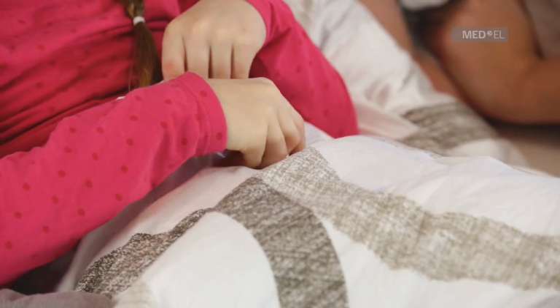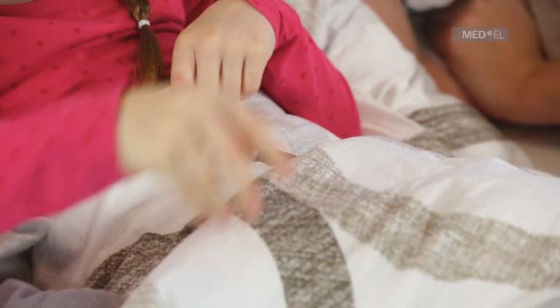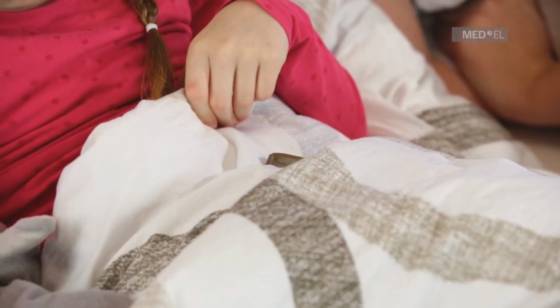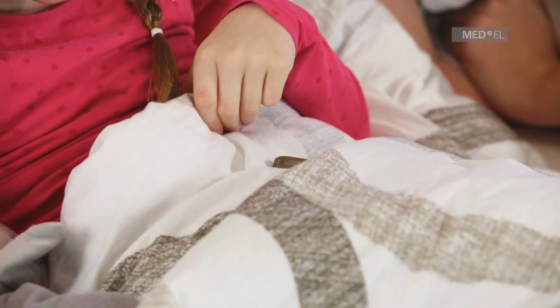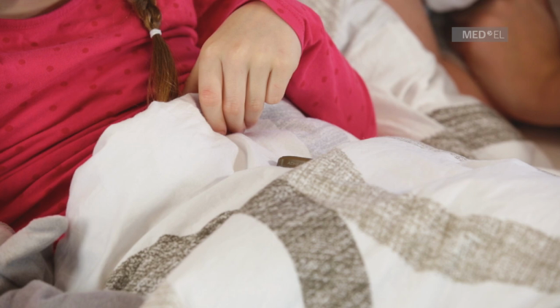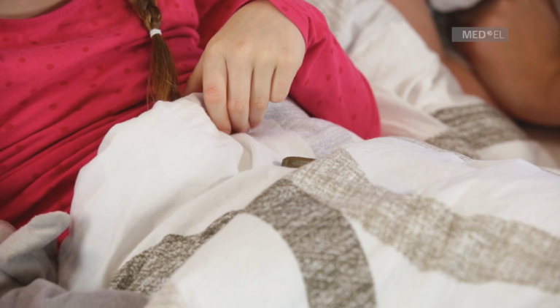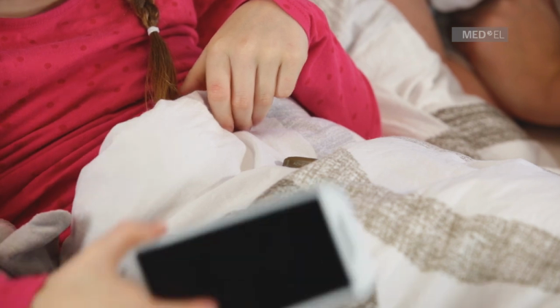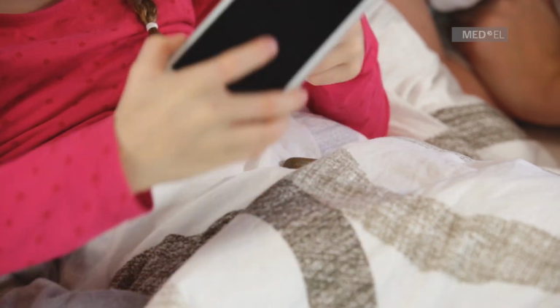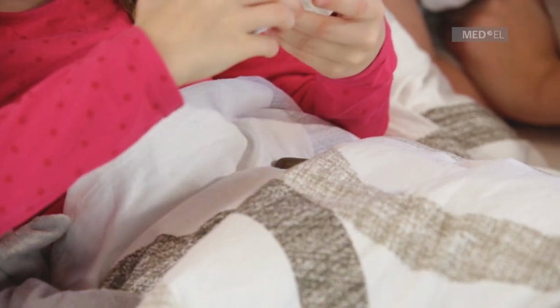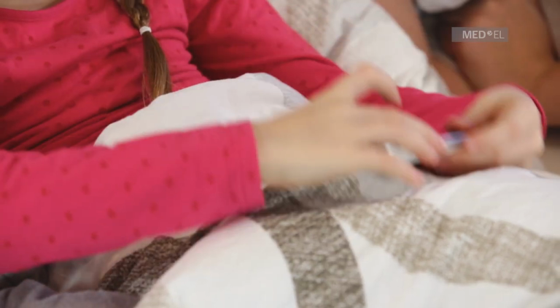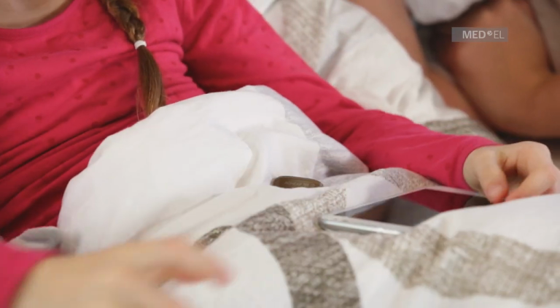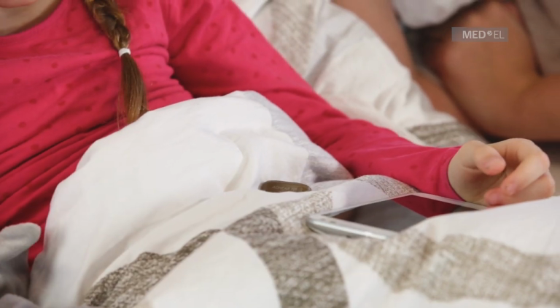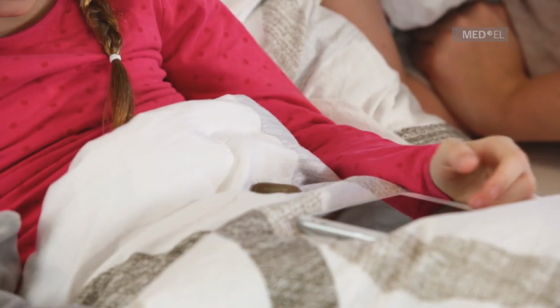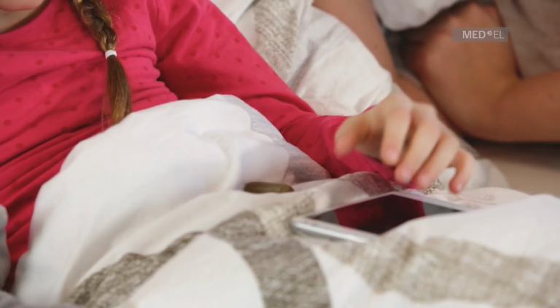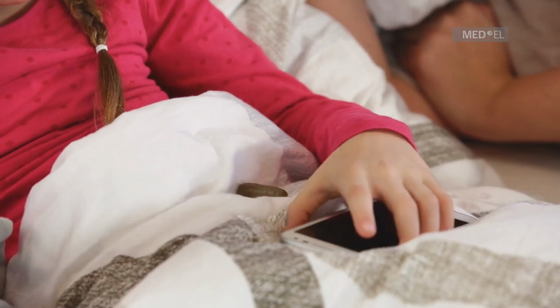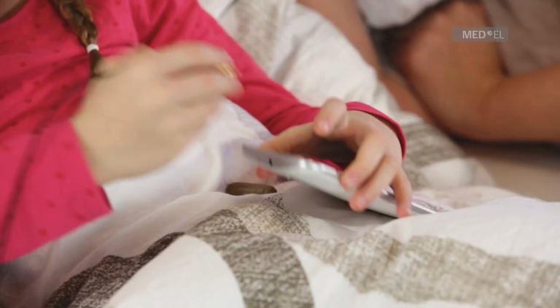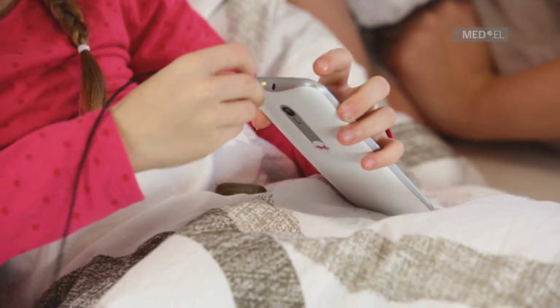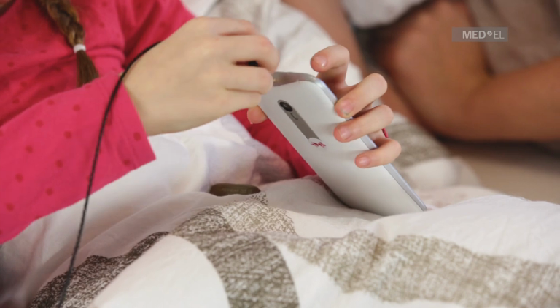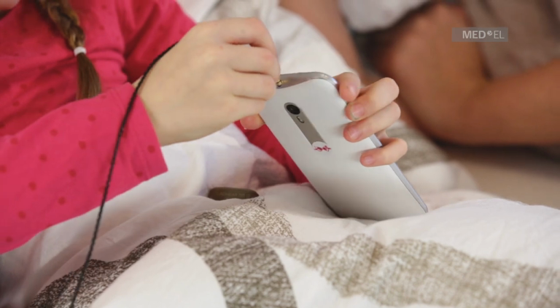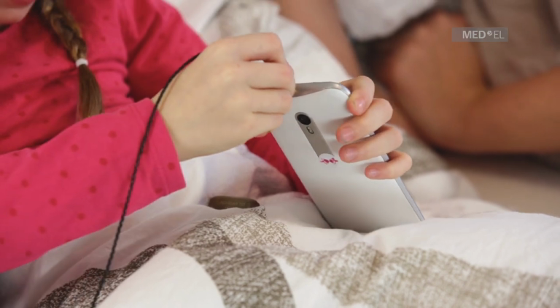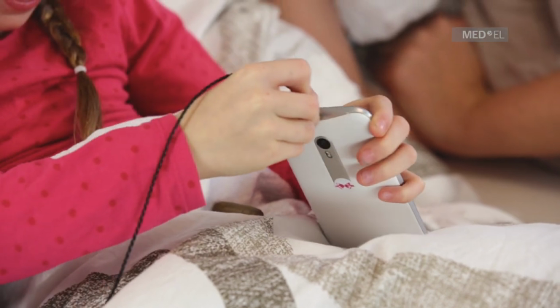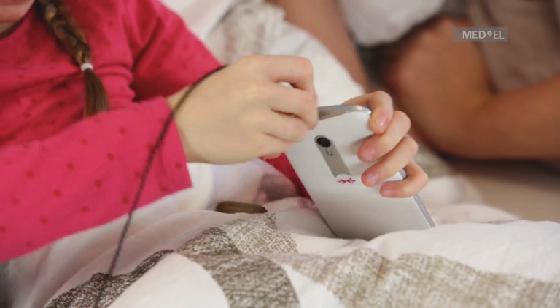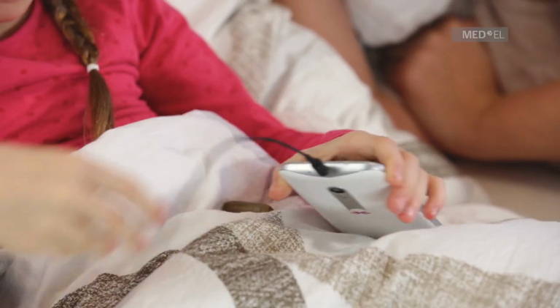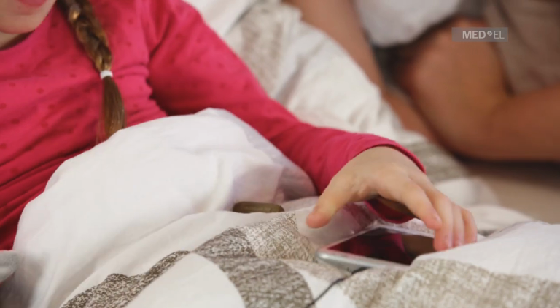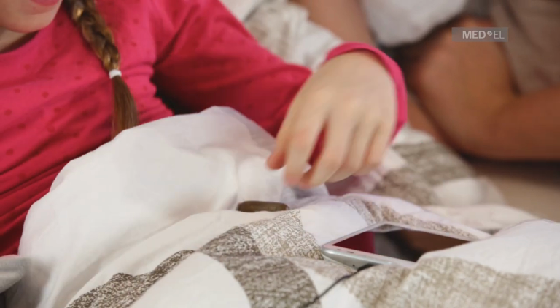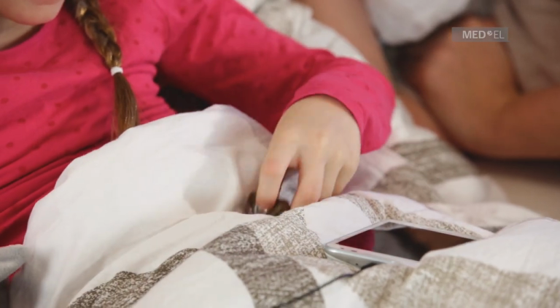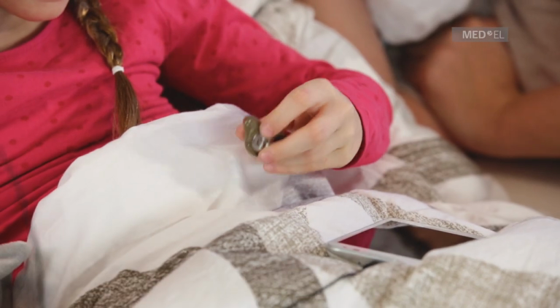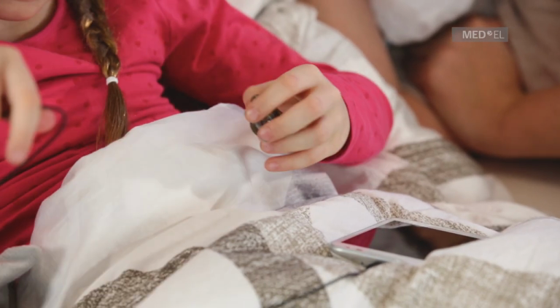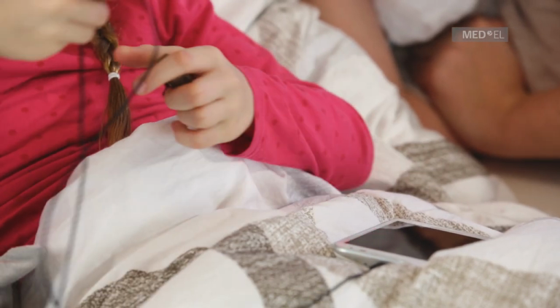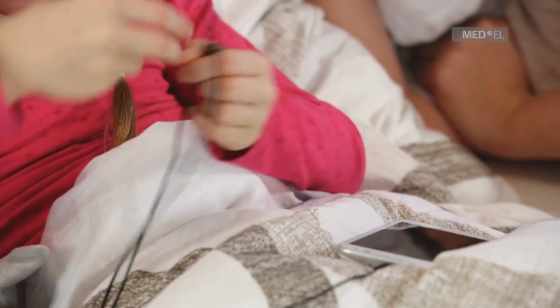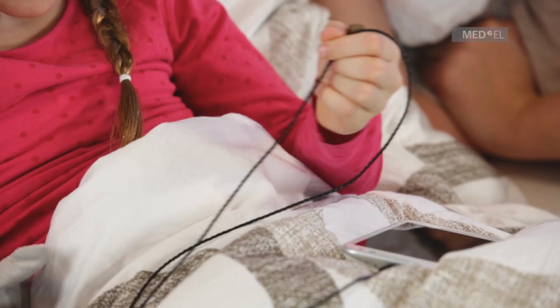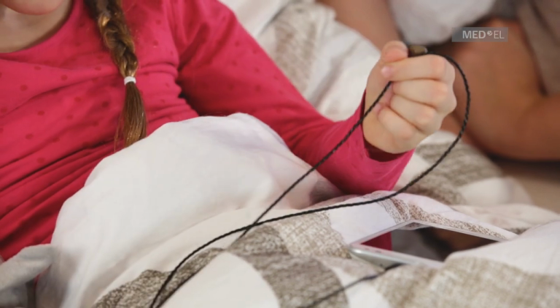Connect the cable to the external device and the audio processor. Take care that the dots on the cable and the bottom side of the audio processor align.